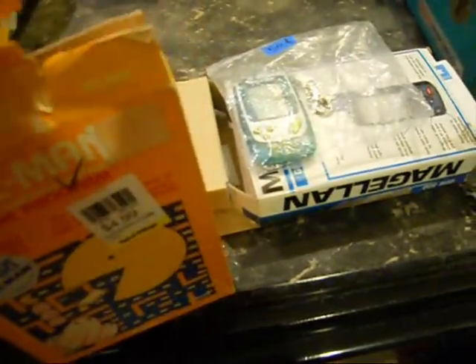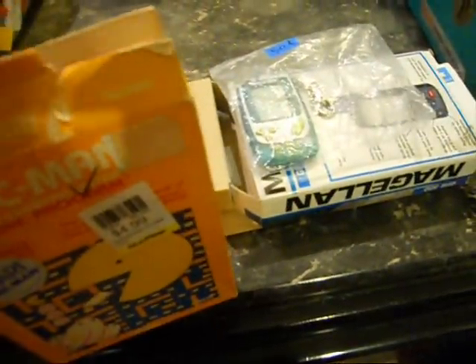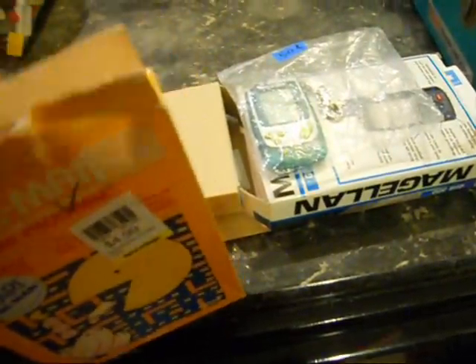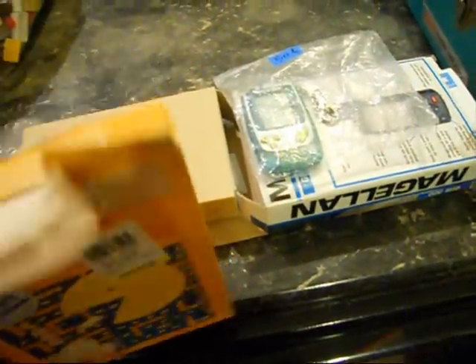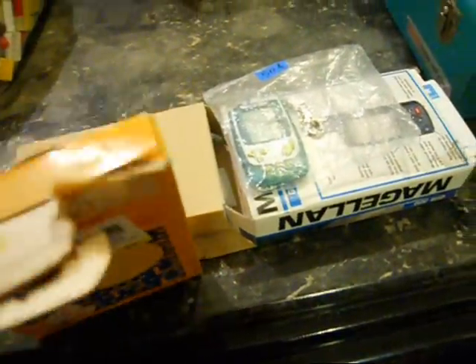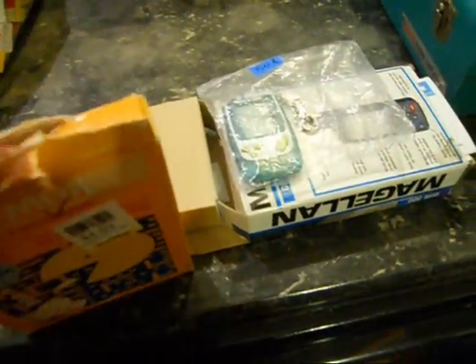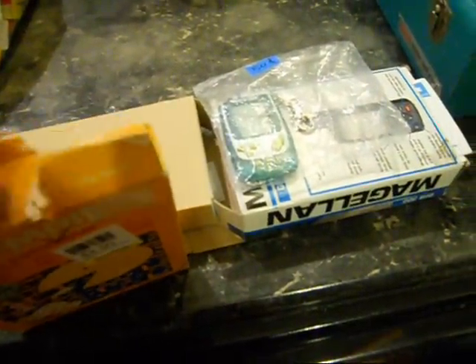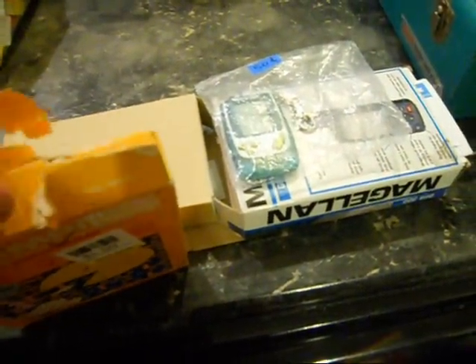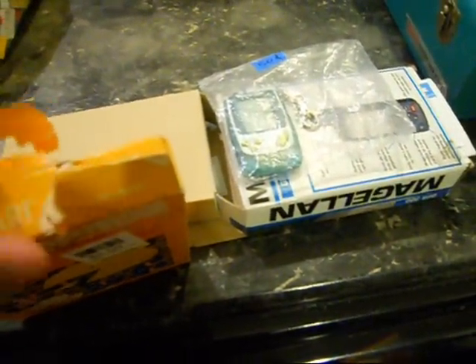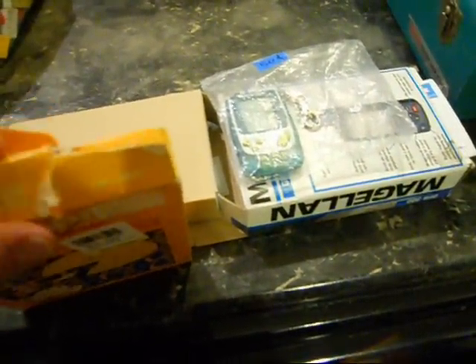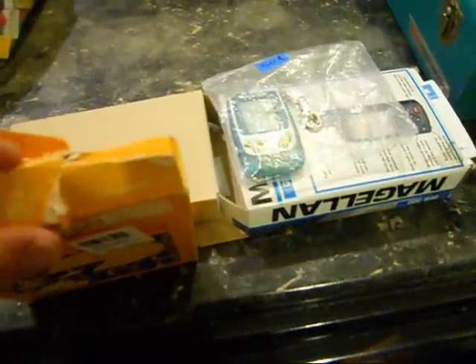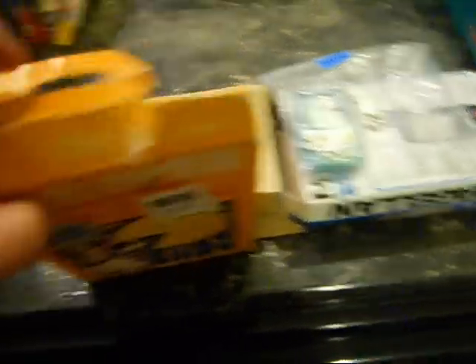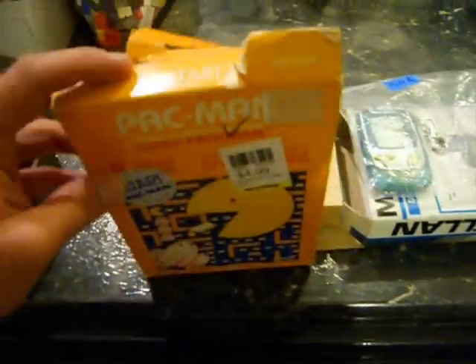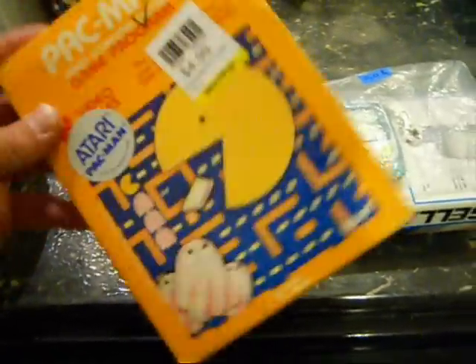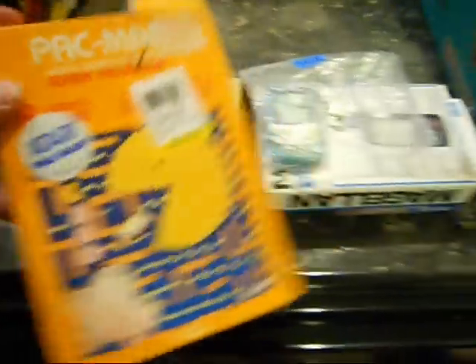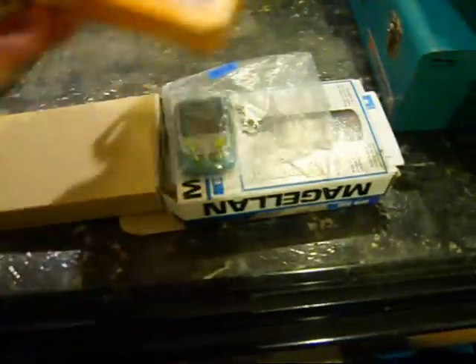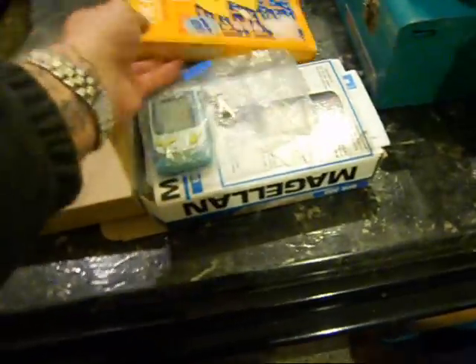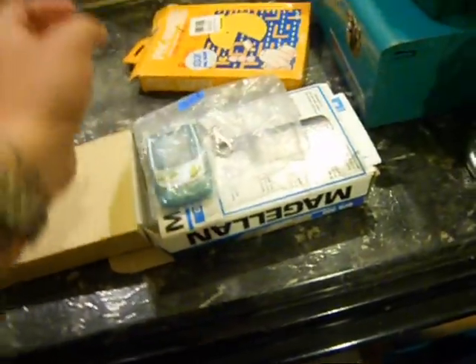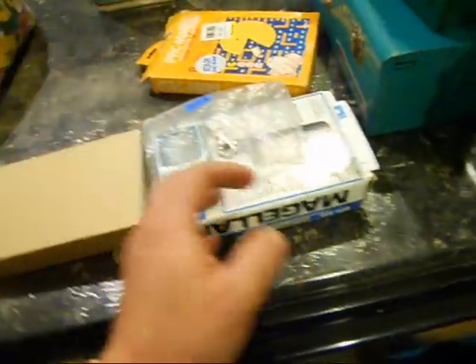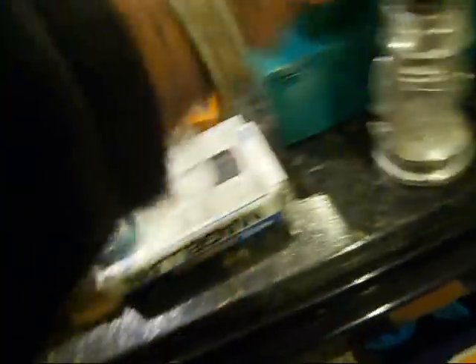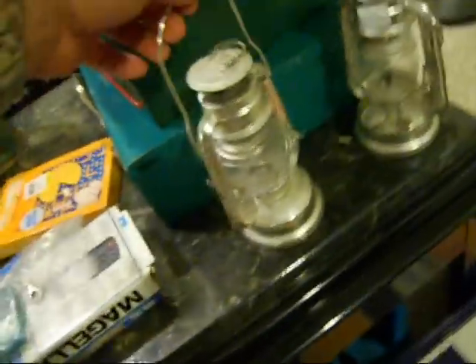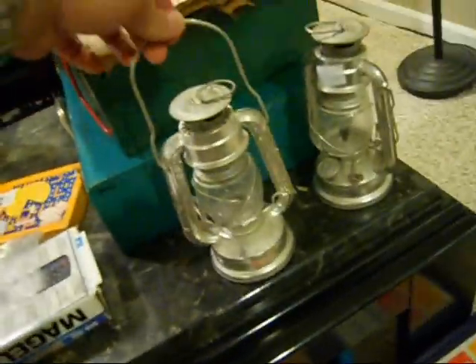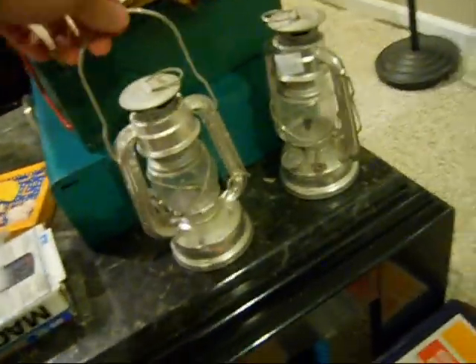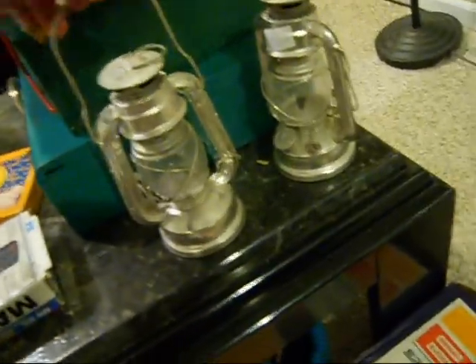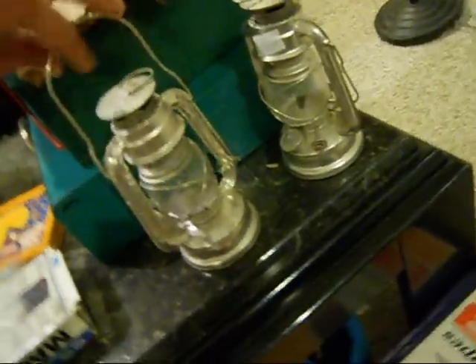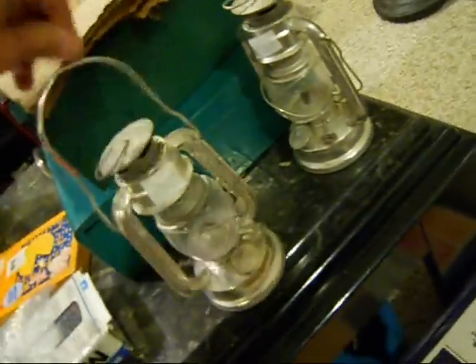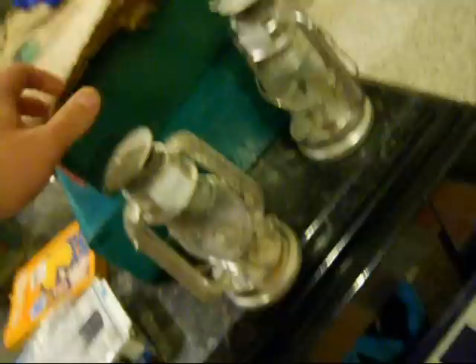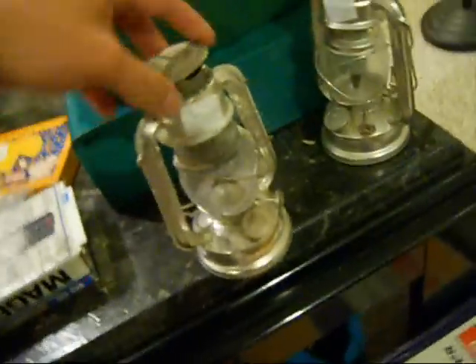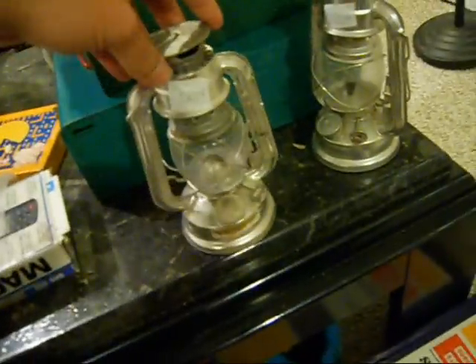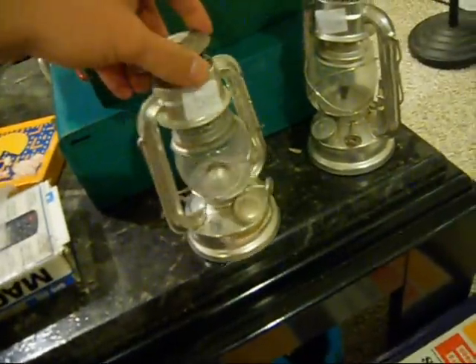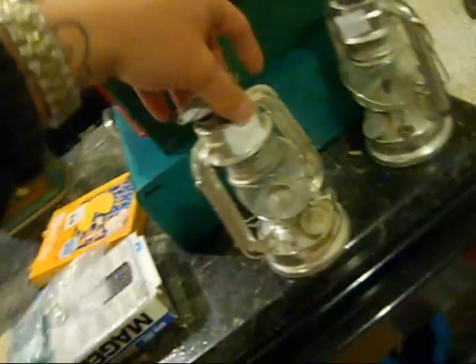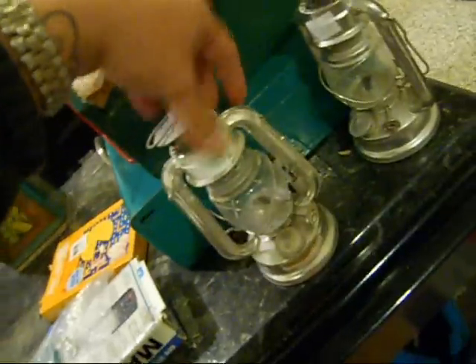If anybody's ever interested in anything that I have, I'm willing to sell anything — that's what I do. I got these two little lanterns for $0.50 each, so $1 total. Can't go wrong there.